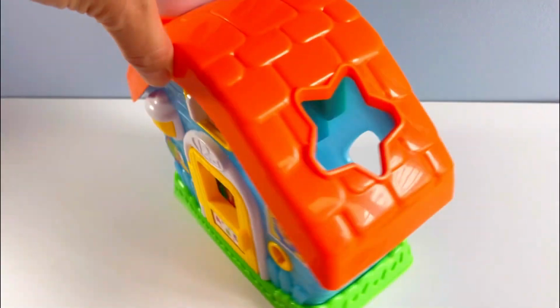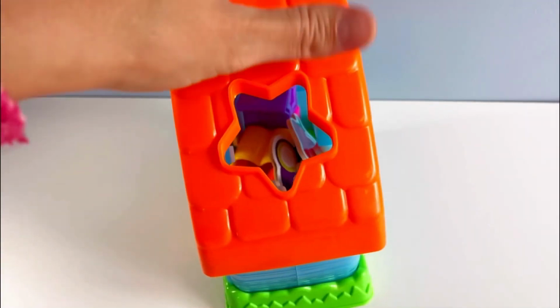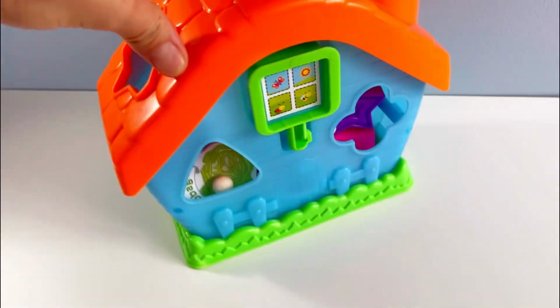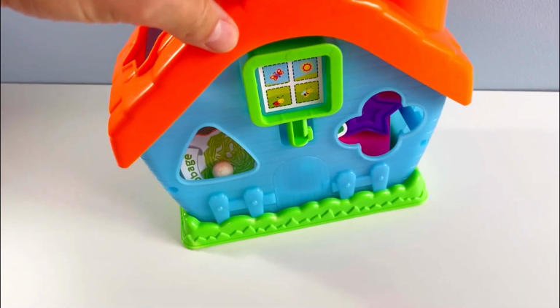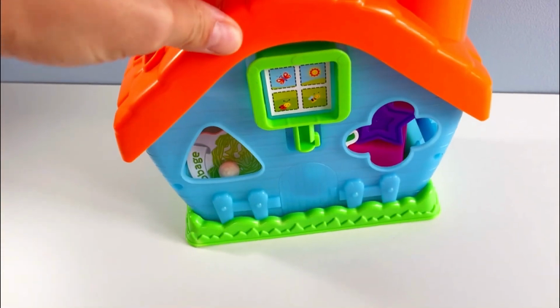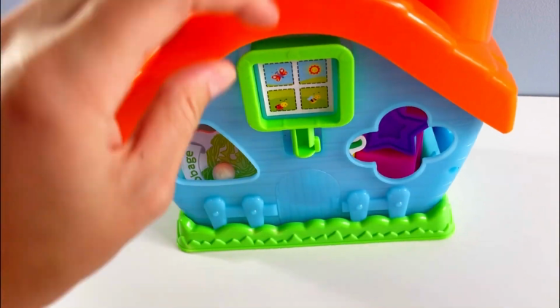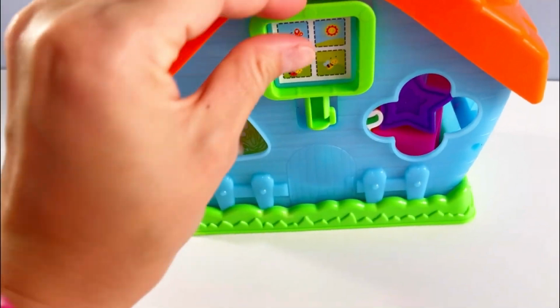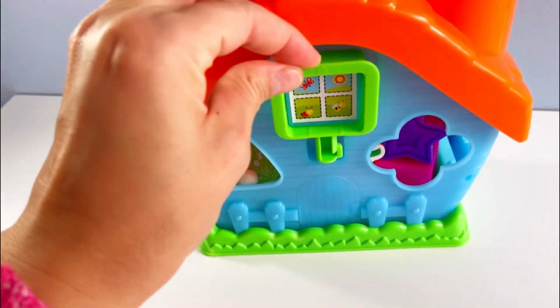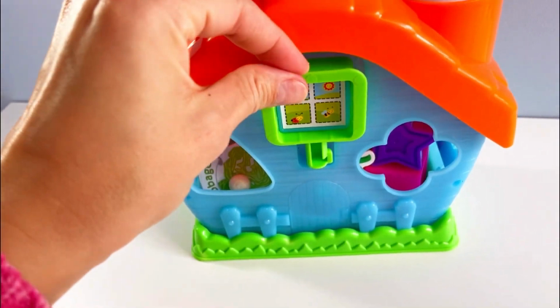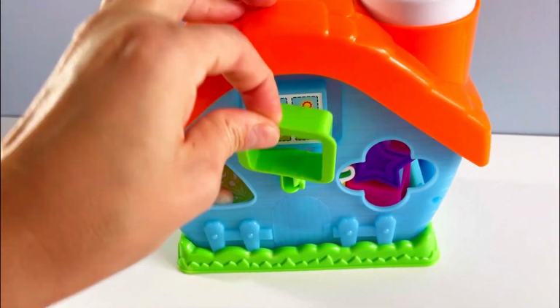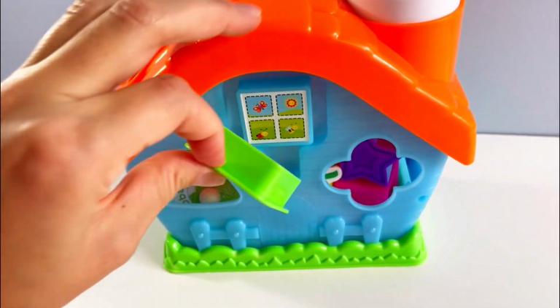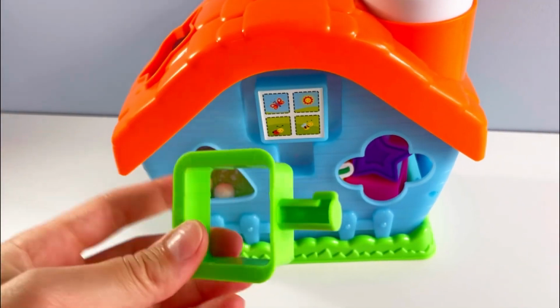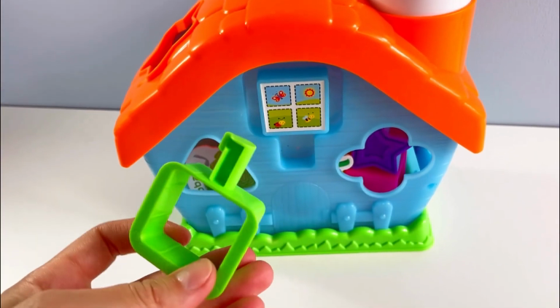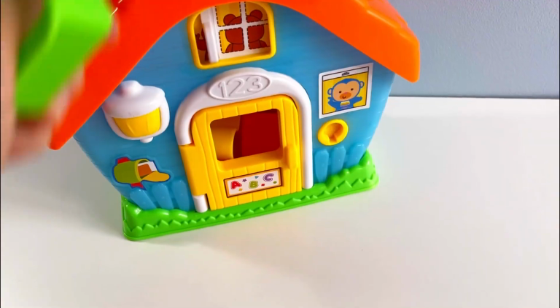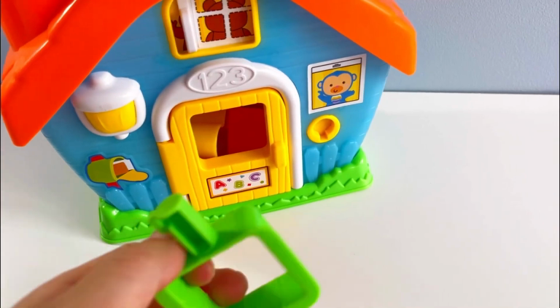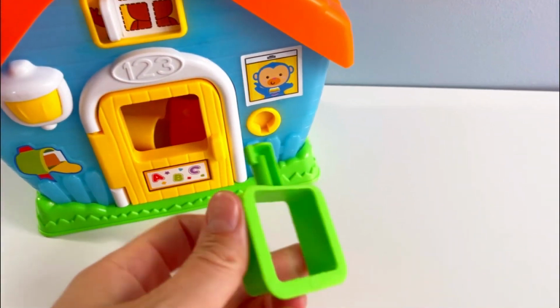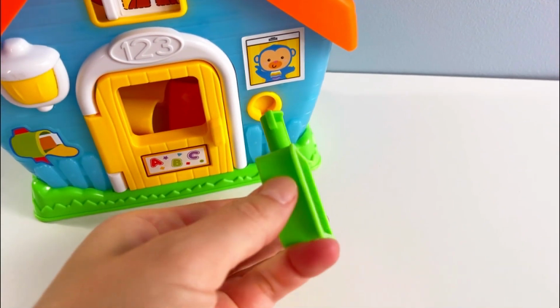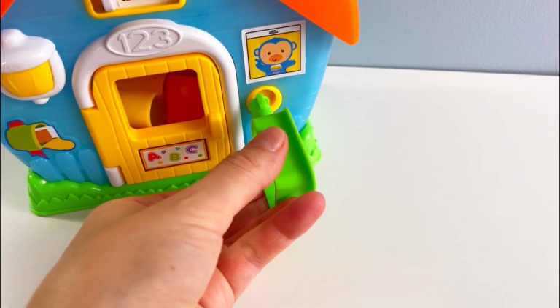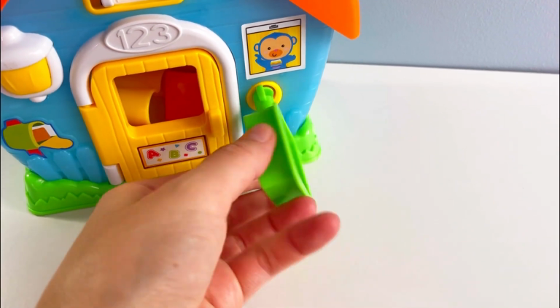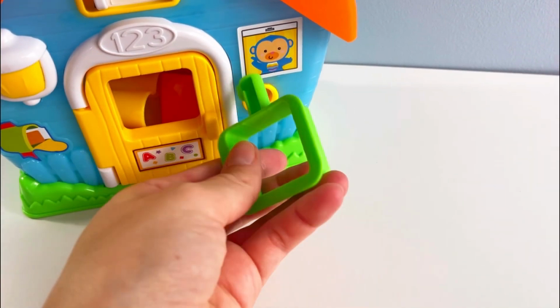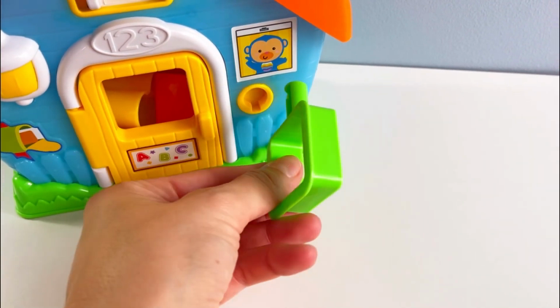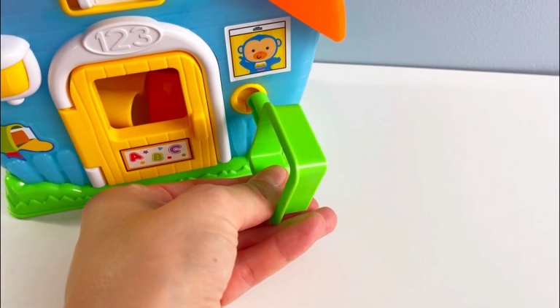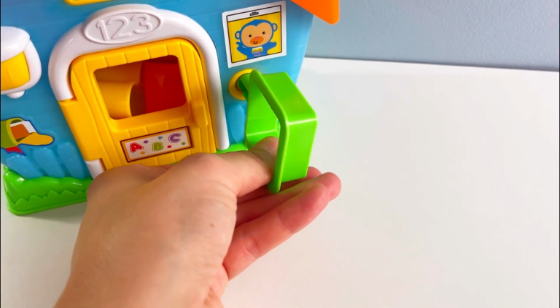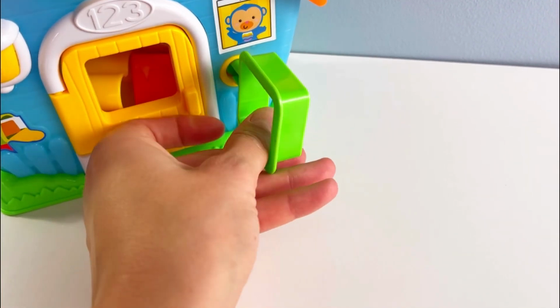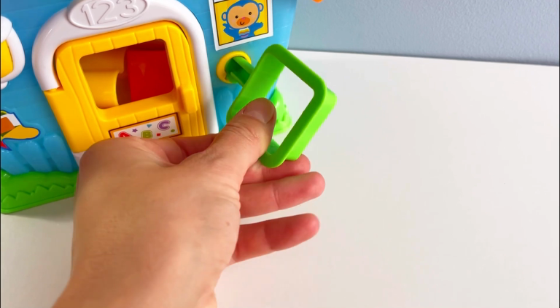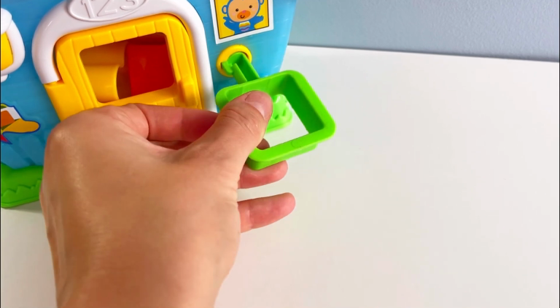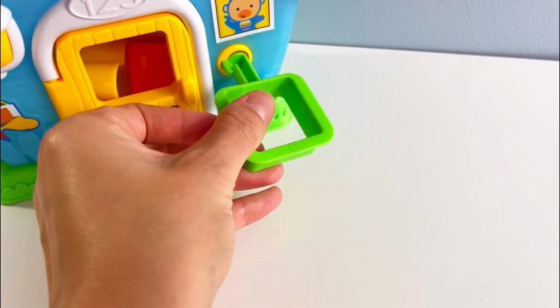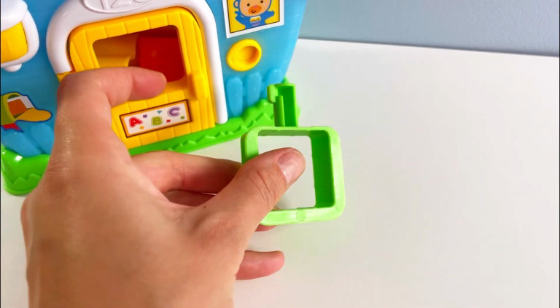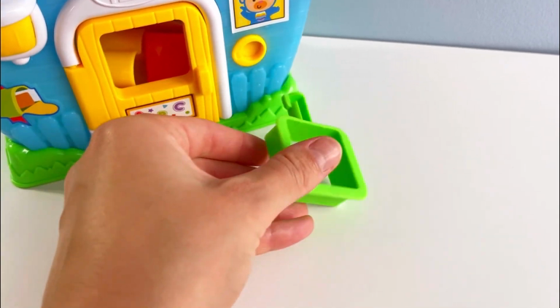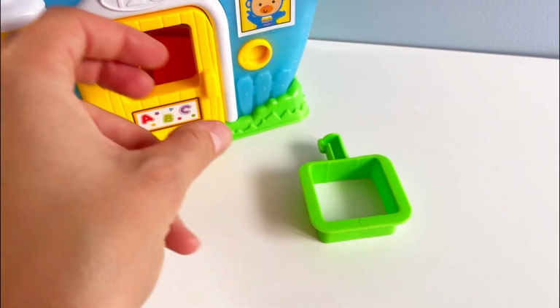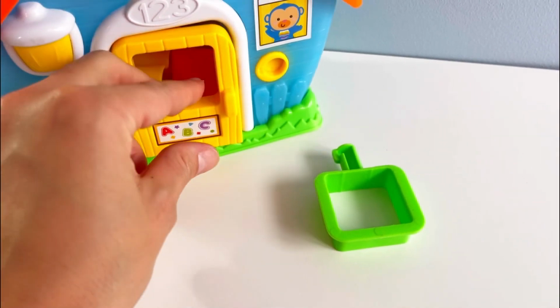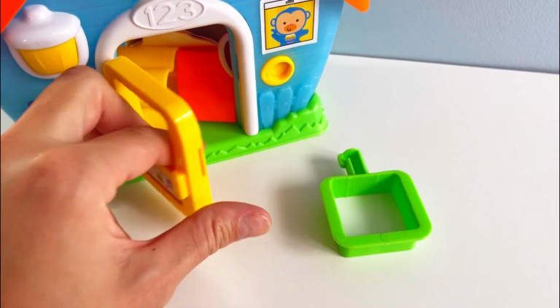I think the key is somewhere at the back. Here it is — it's green! Let's take it out. Let's open the door and find the puzzle pieces that we need. Okay, let's try to open the door now.